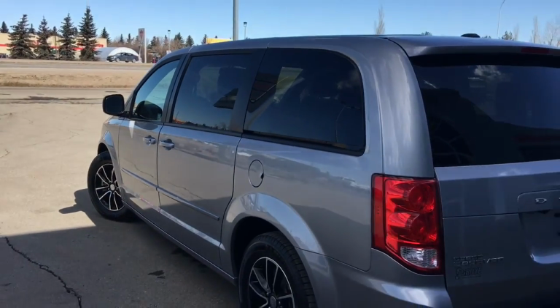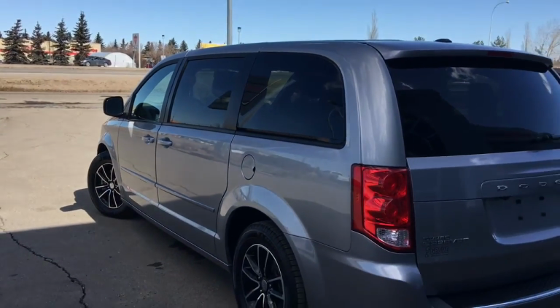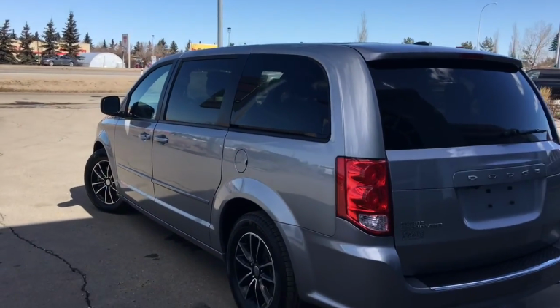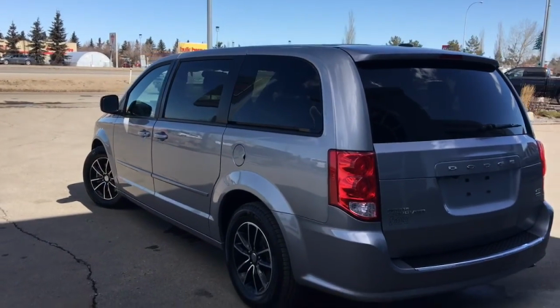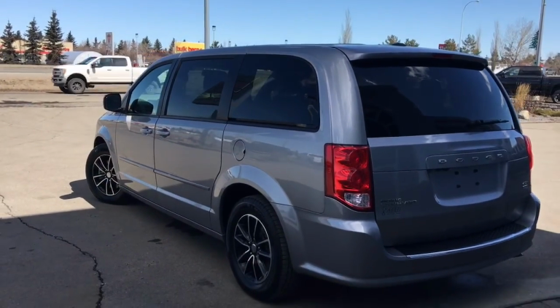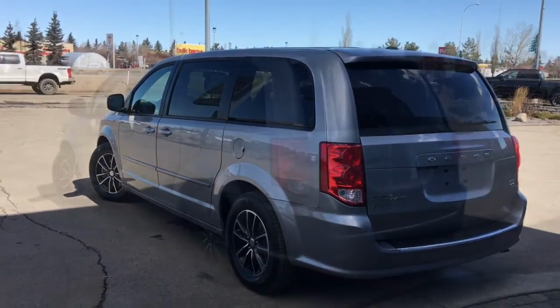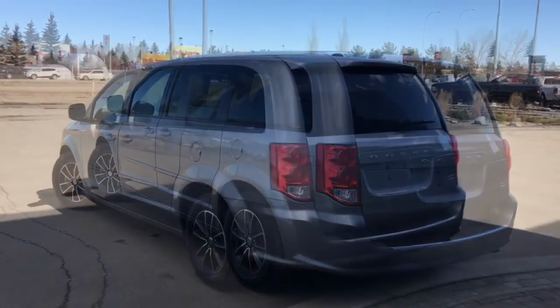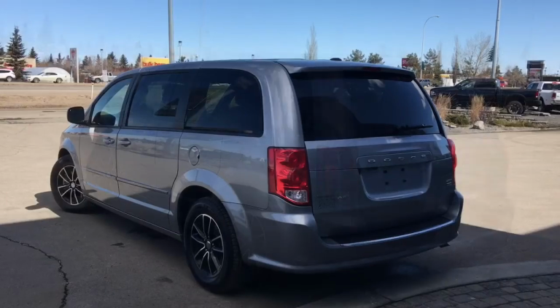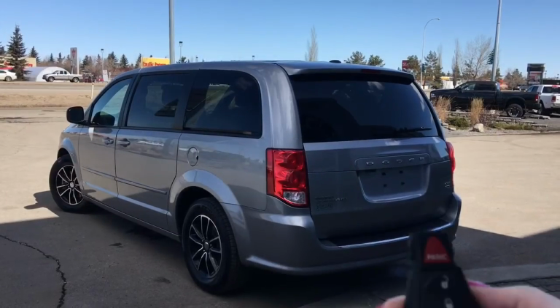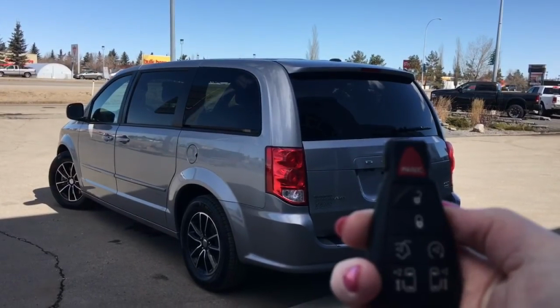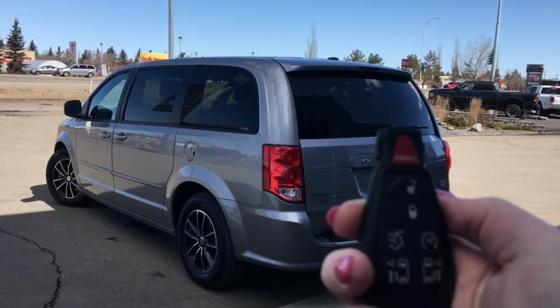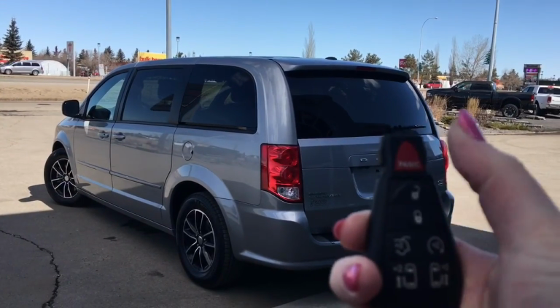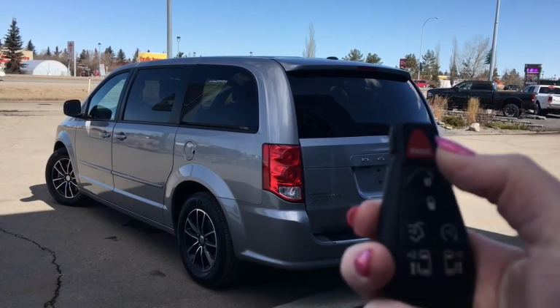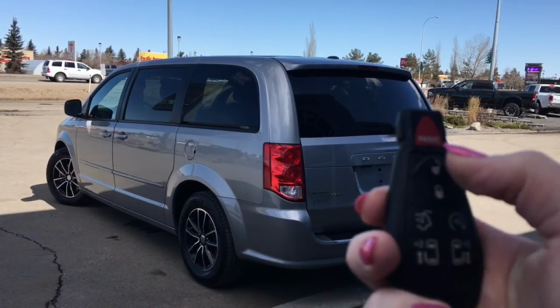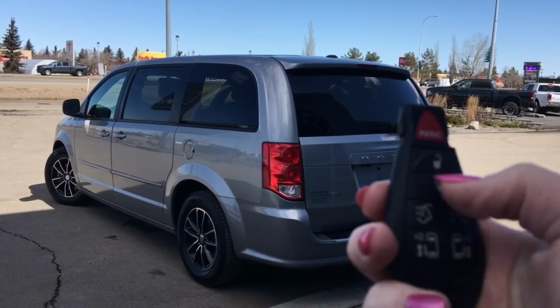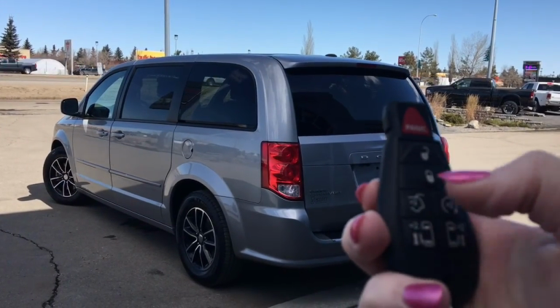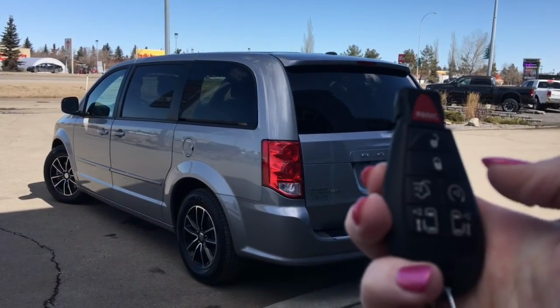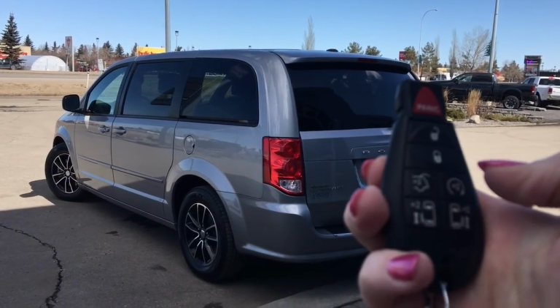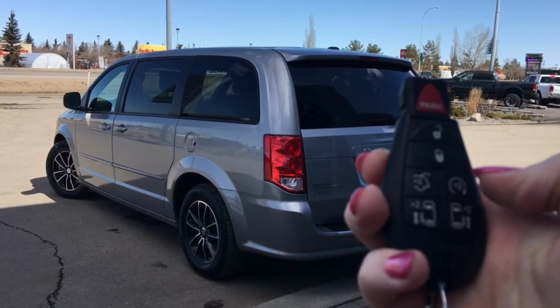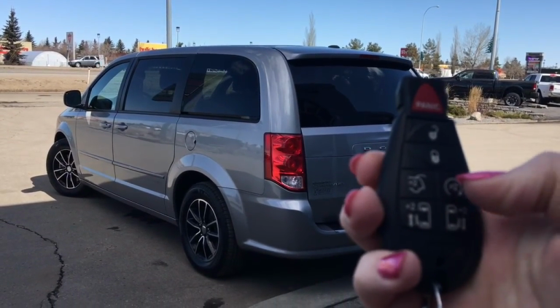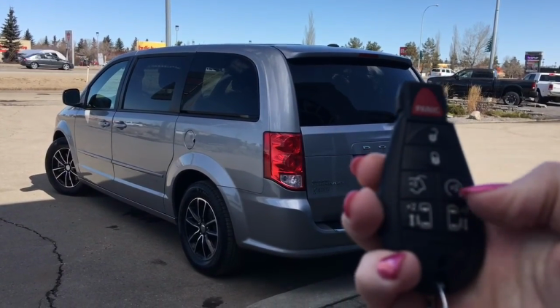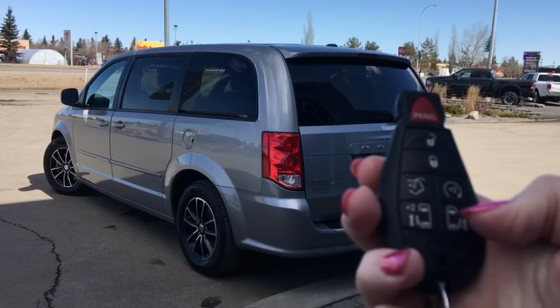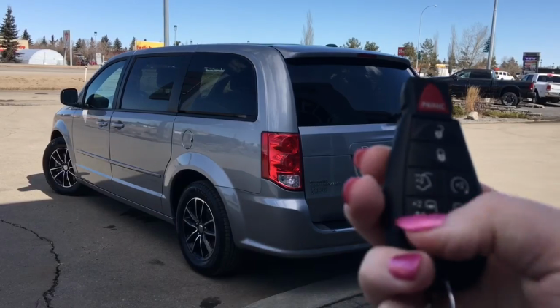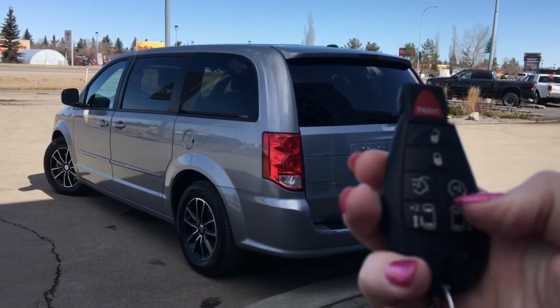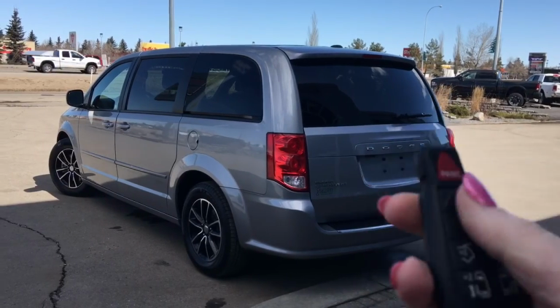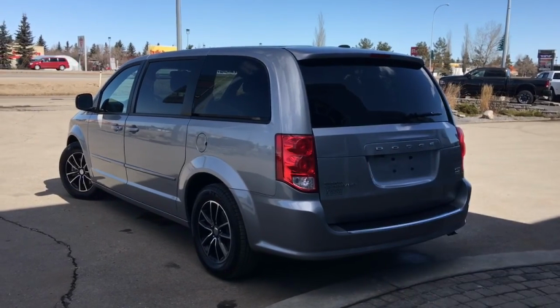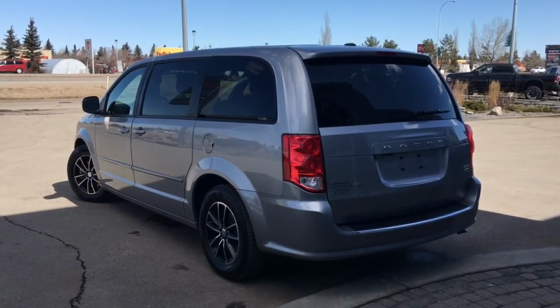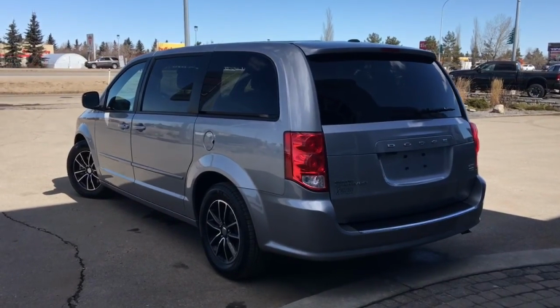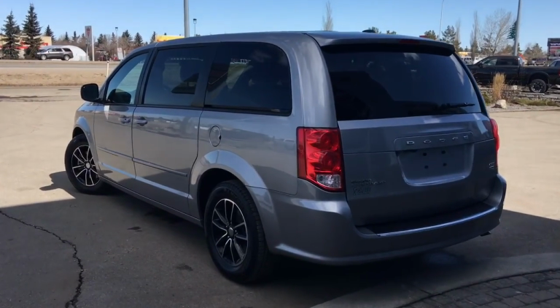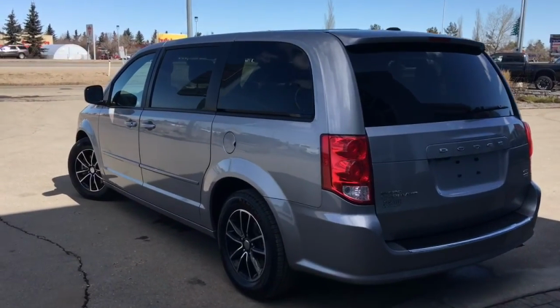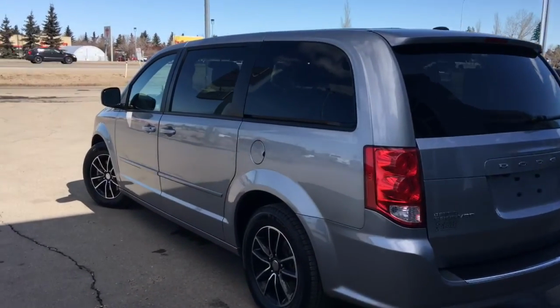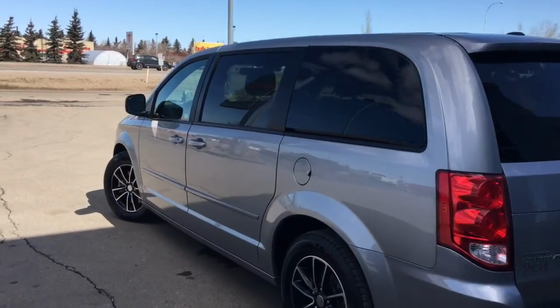Let me go grab the keys and I'll show you the inside. On the key fob here, we have your panic, unlock, lock, the button to open up that boot, remote start, and your power sliding rear doors. I'll just go ahead and unlock her for us.